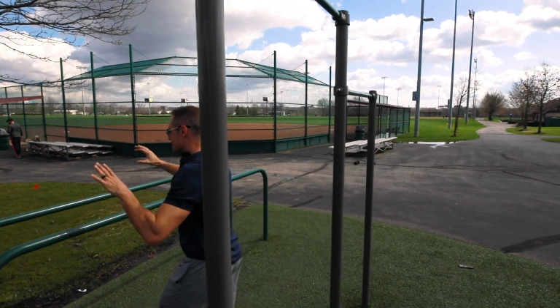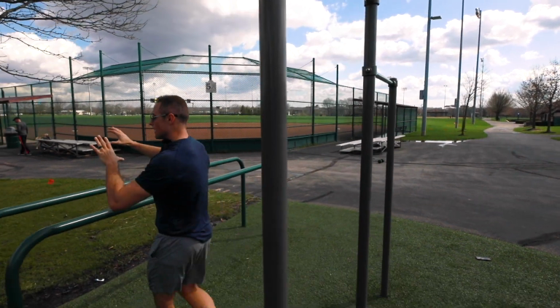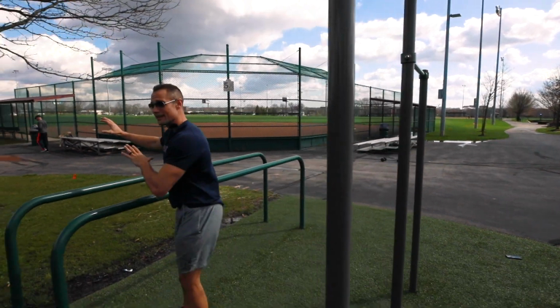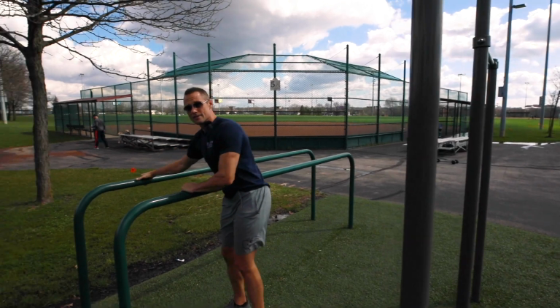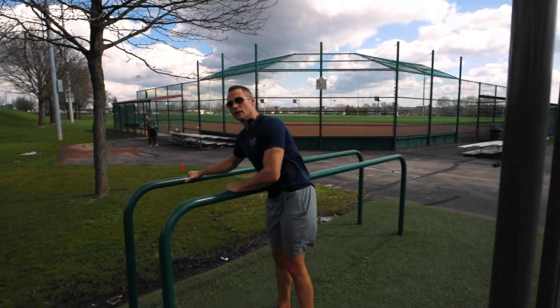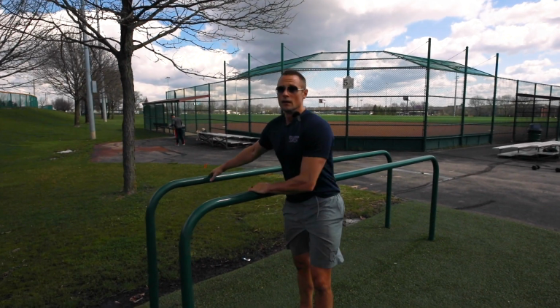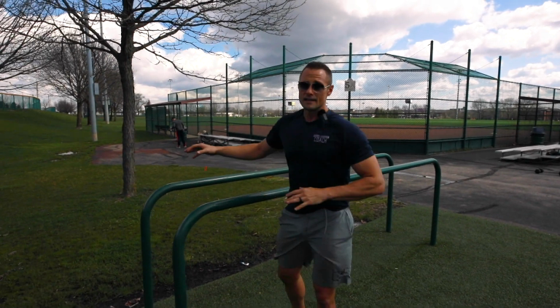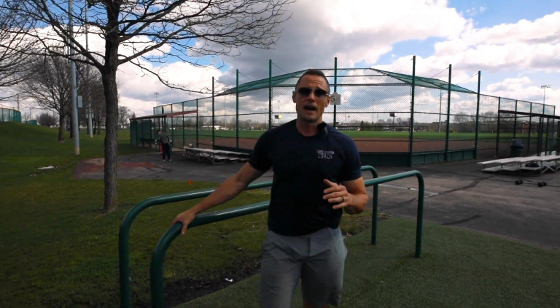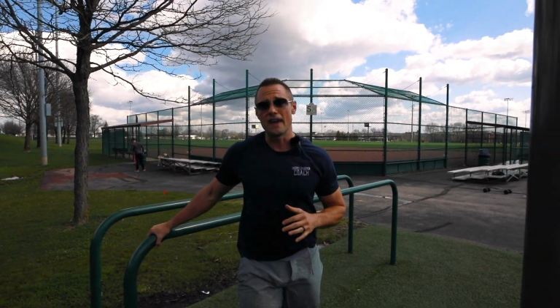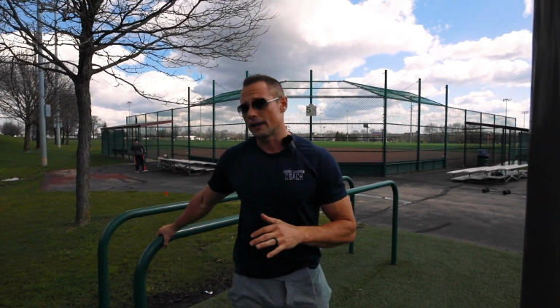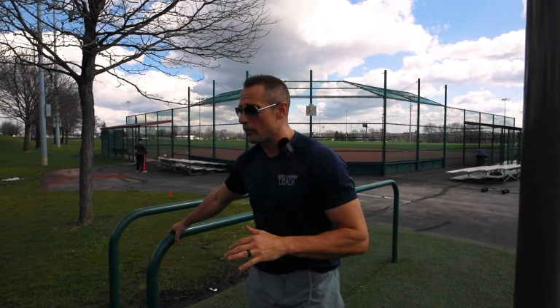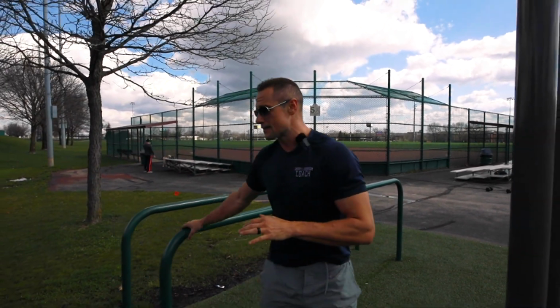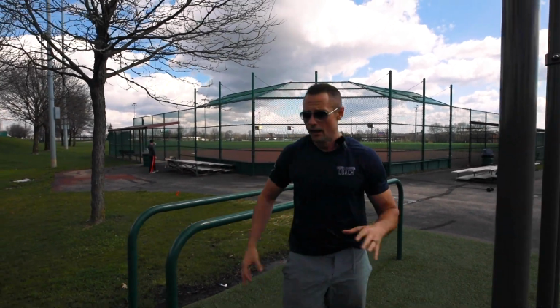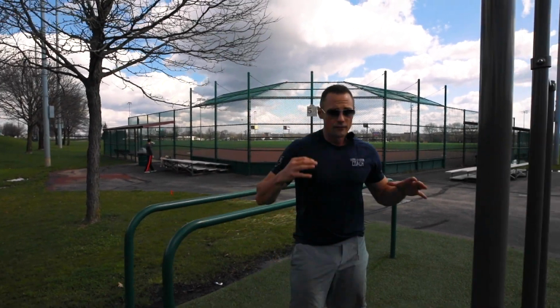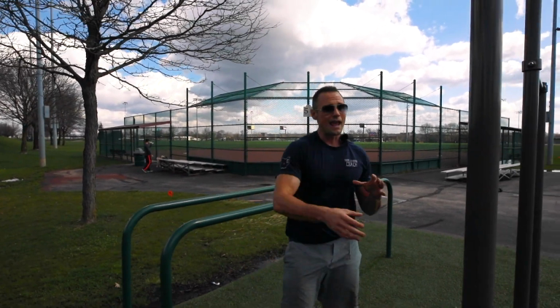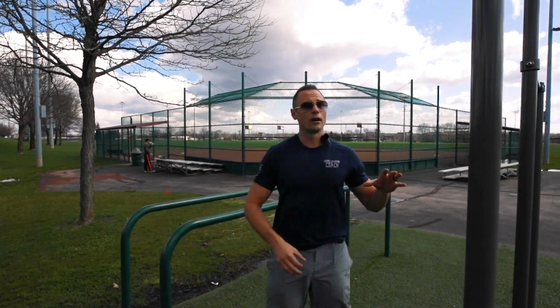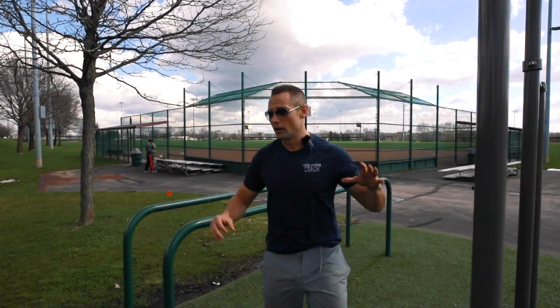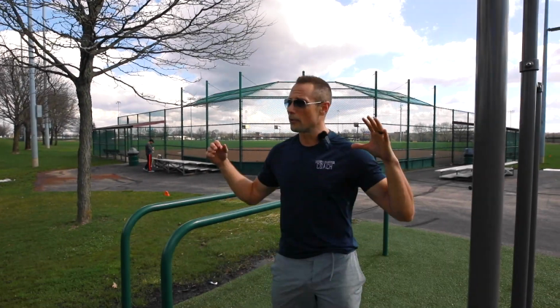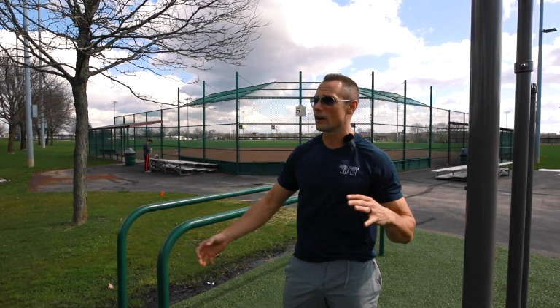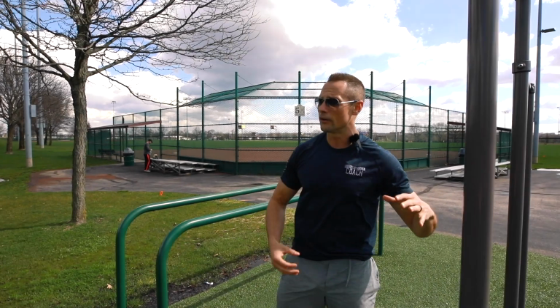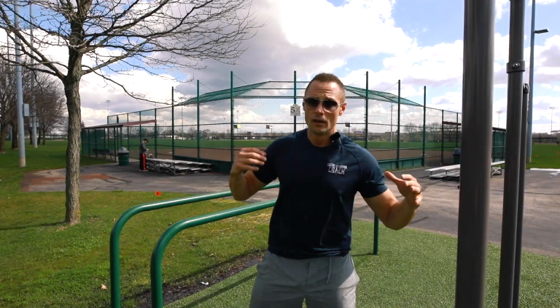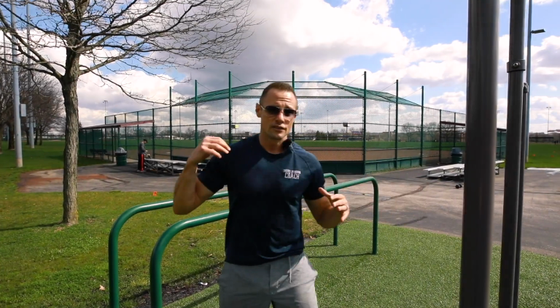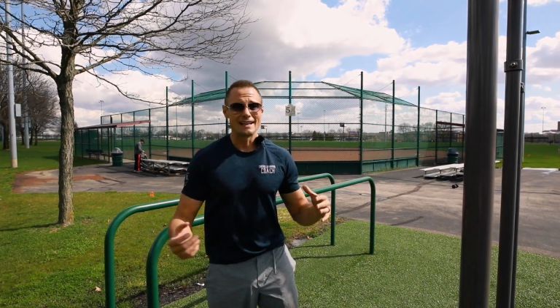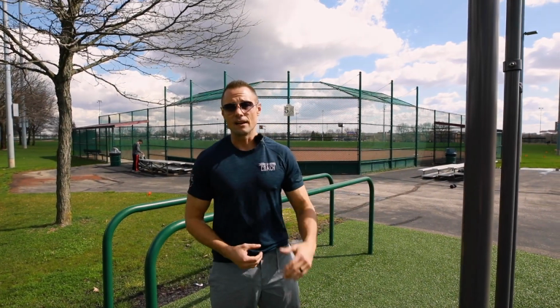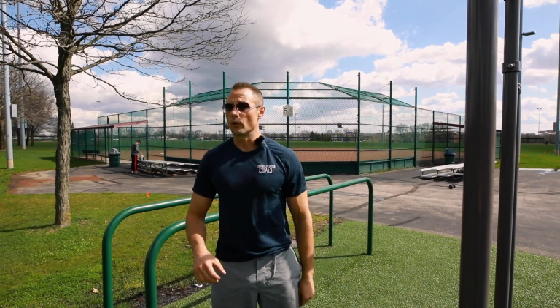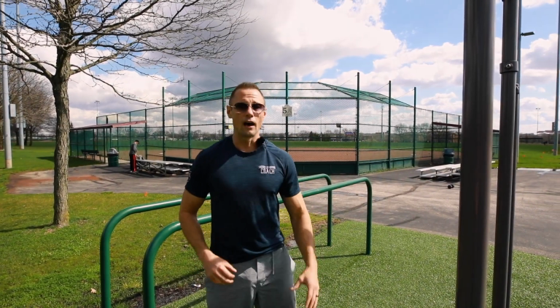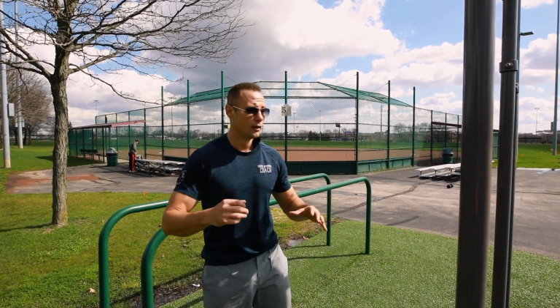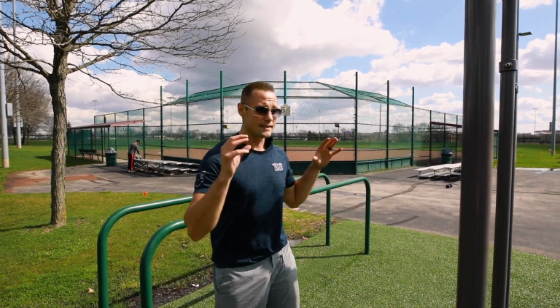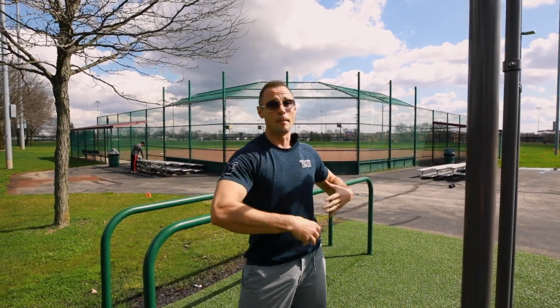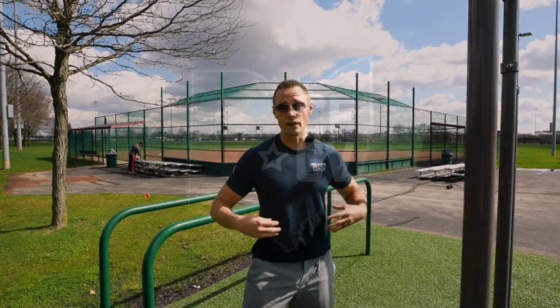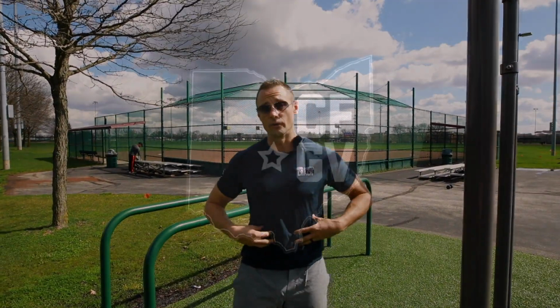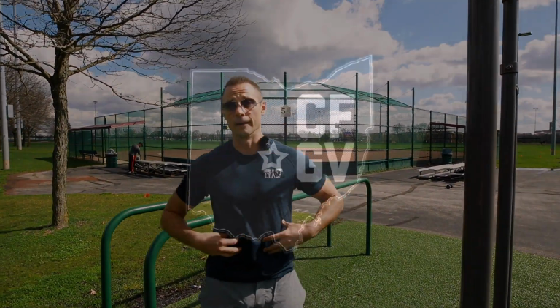Same thing with the dips. This is my favorite complex — if you're ever on a playground and just need an idea for a workout, this is my go-to right here.